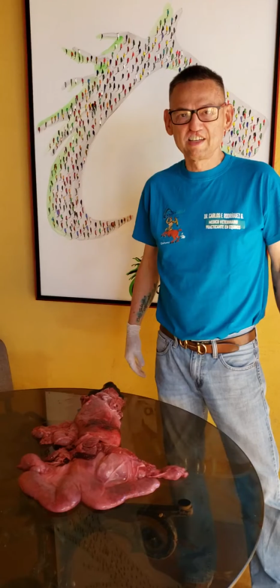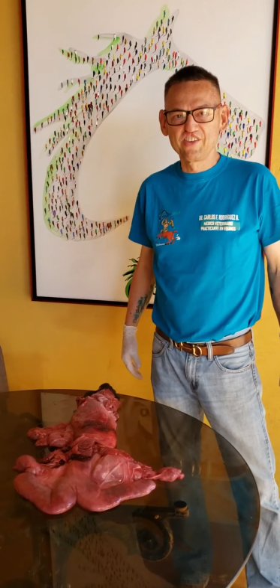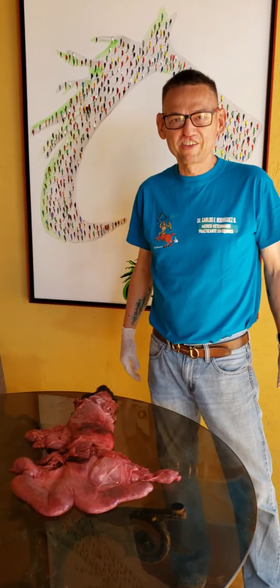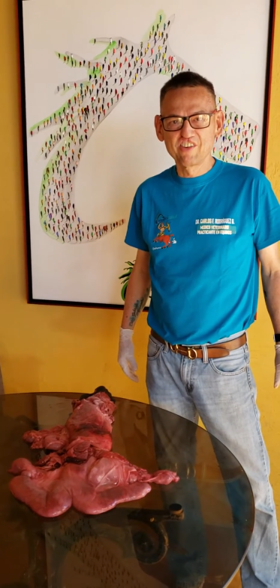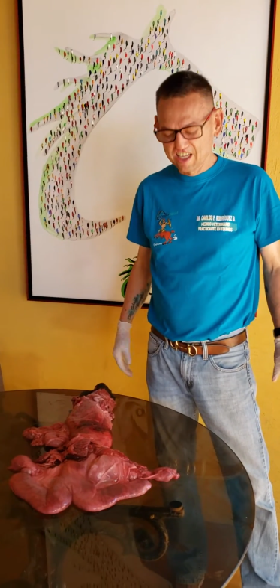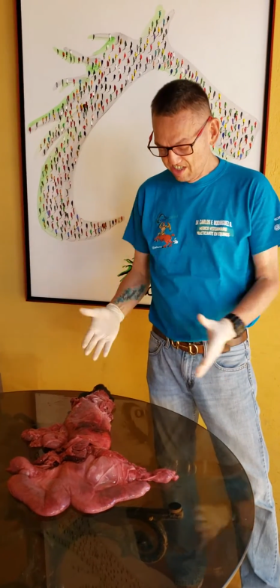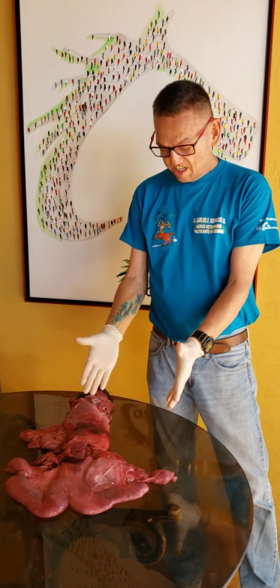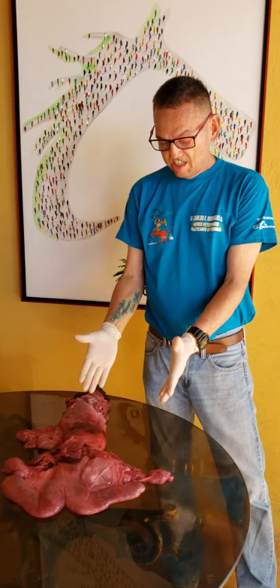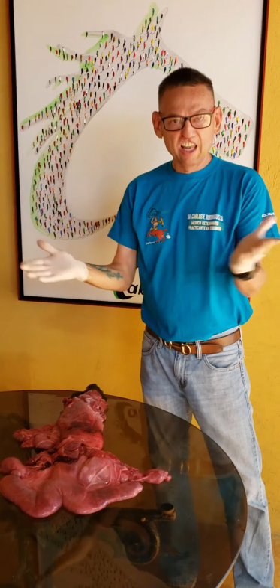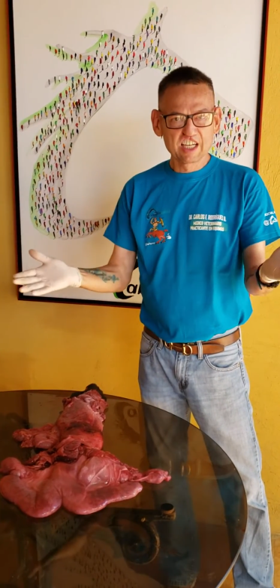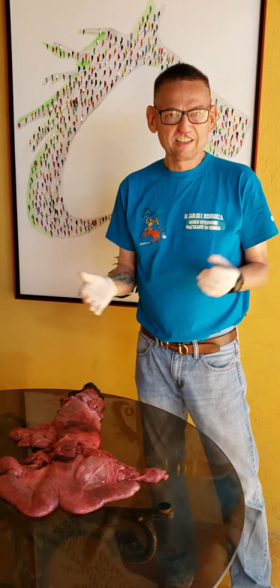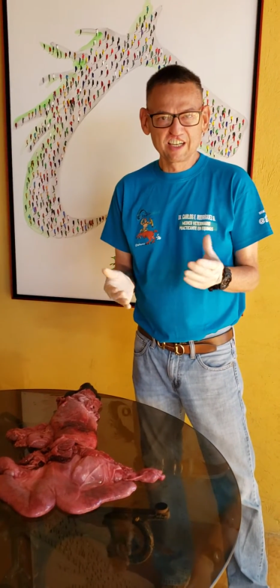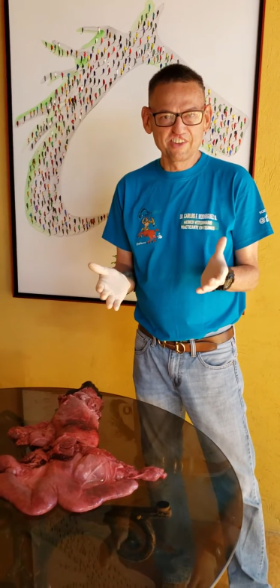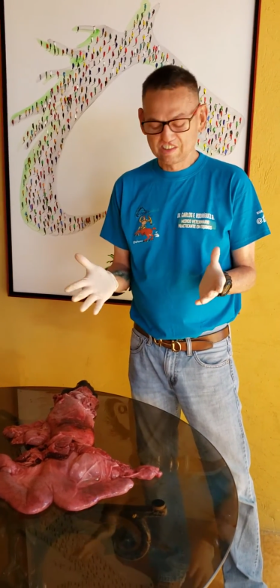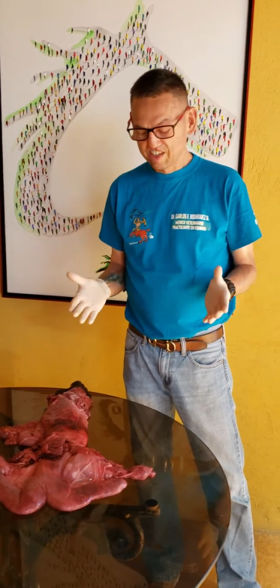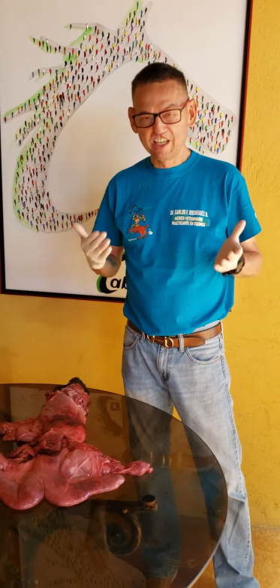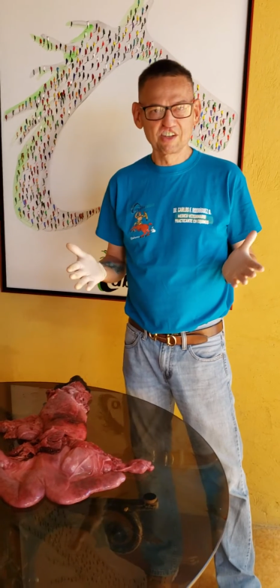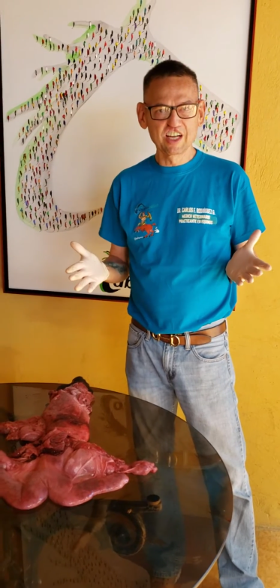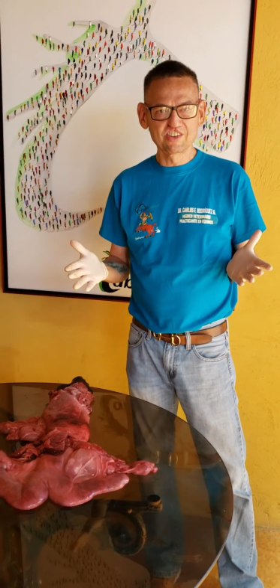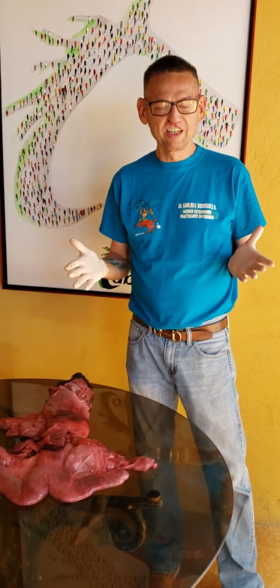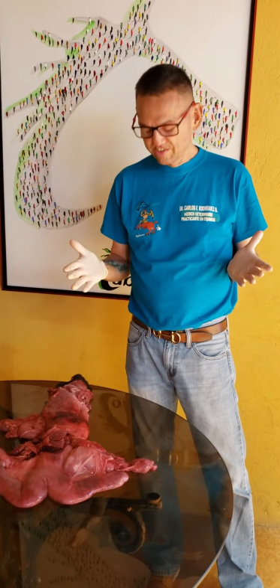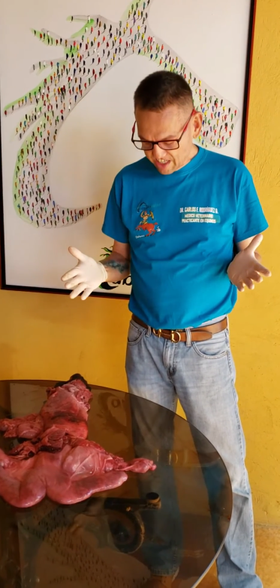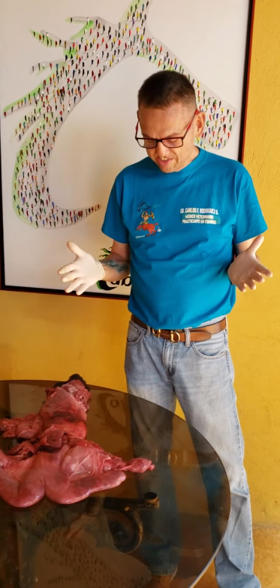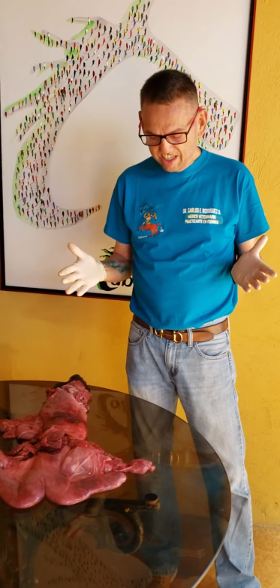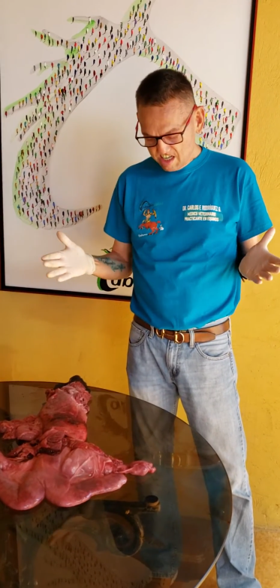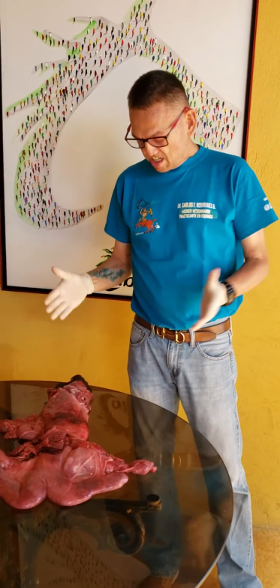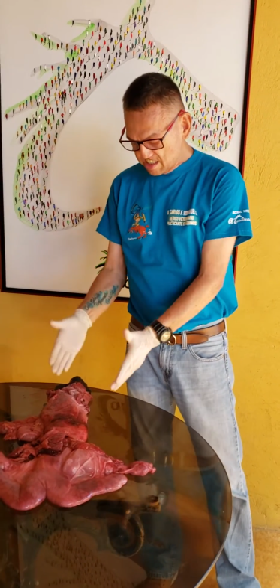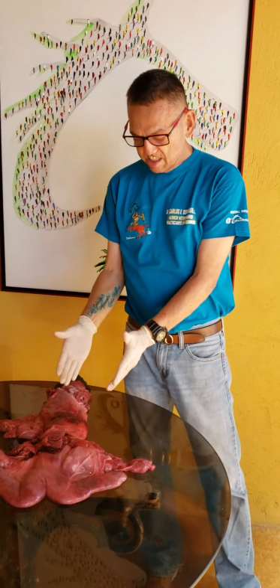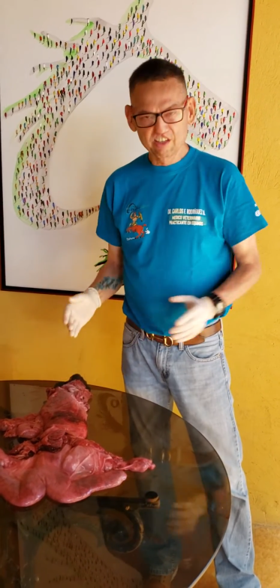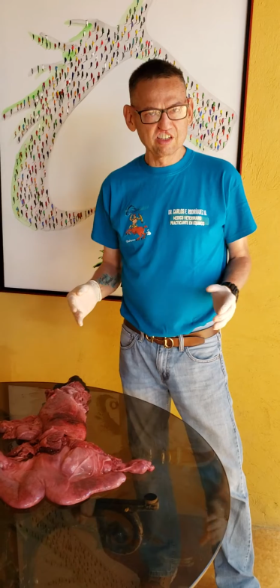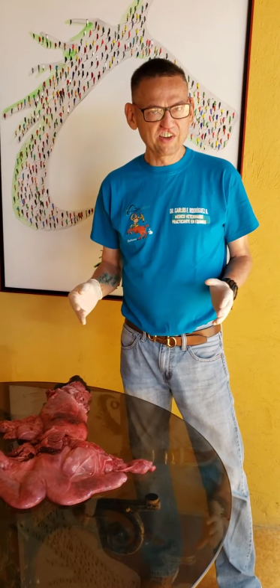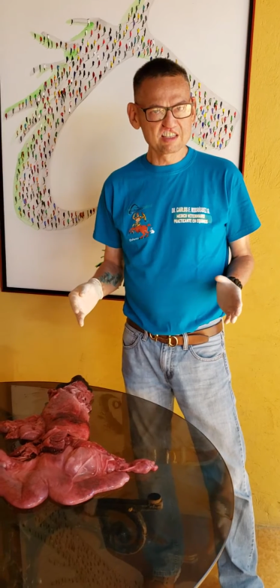Assalamu alaikum warahmatullahi wabarakatuh. Ahlan wa sahlan. My name is Dr. Carlos Rodríguez. I'm from Caracas, Venezuela, and this is the uterus of the mare.